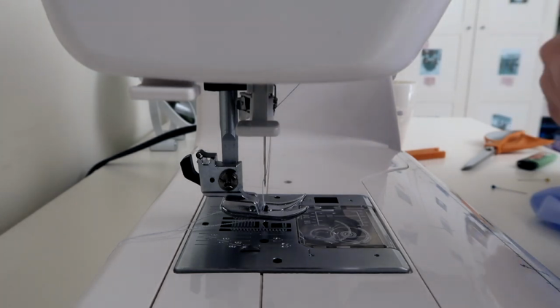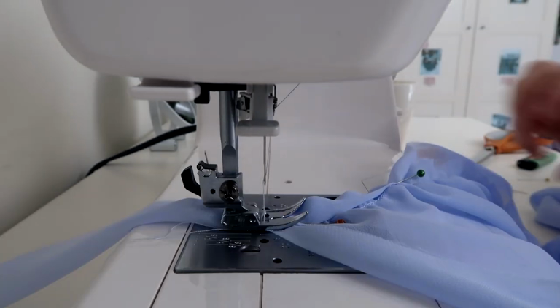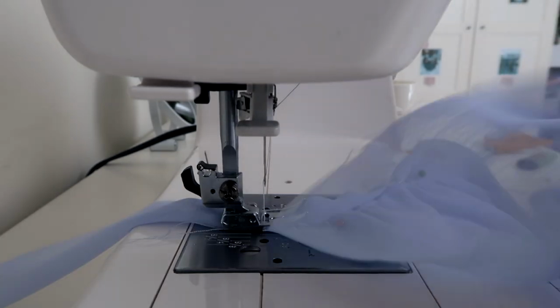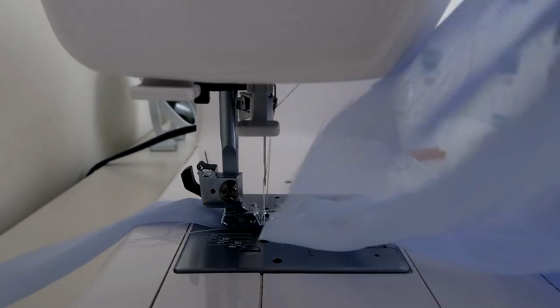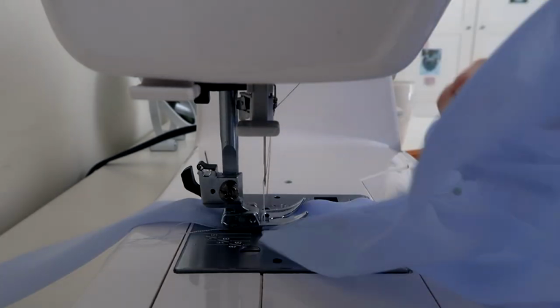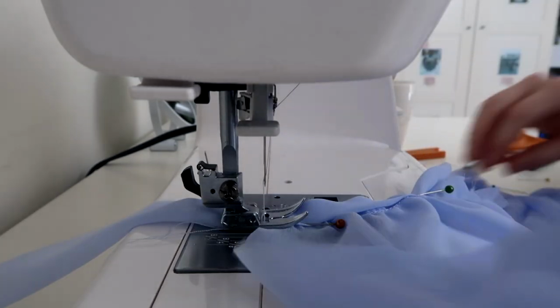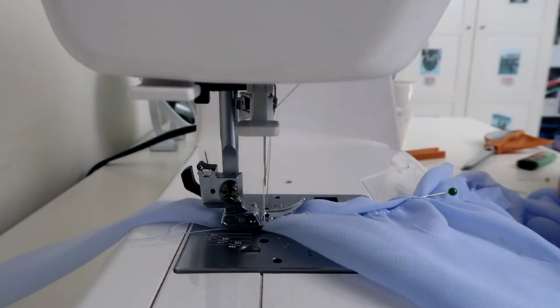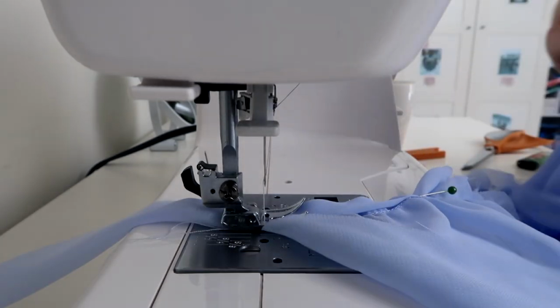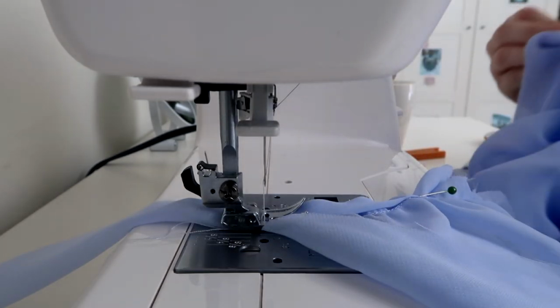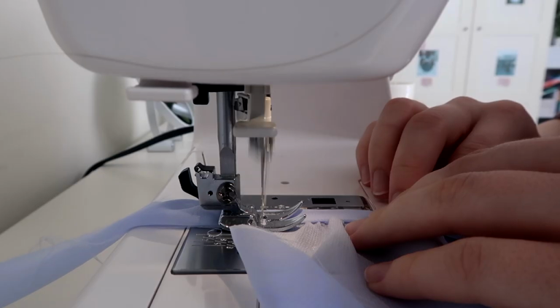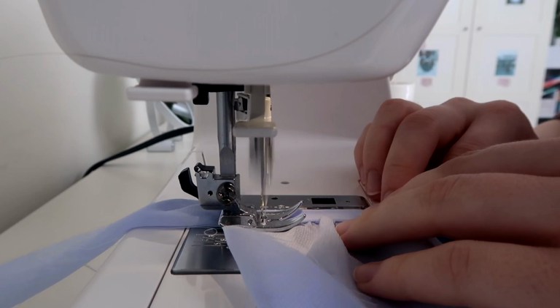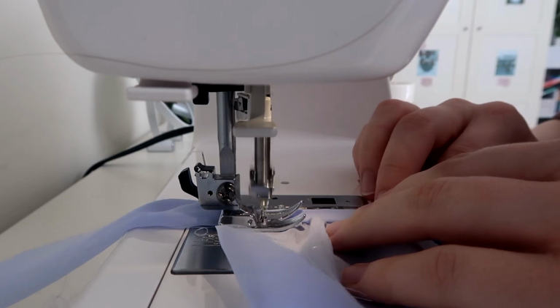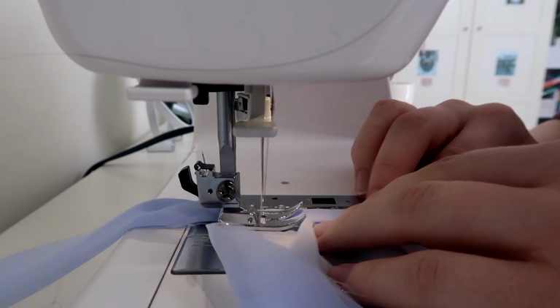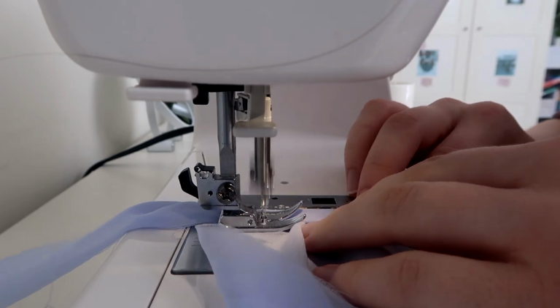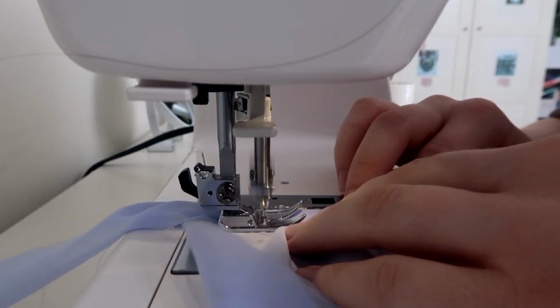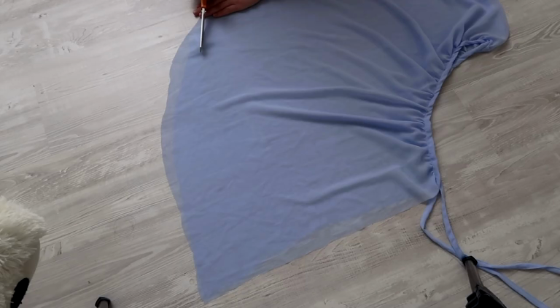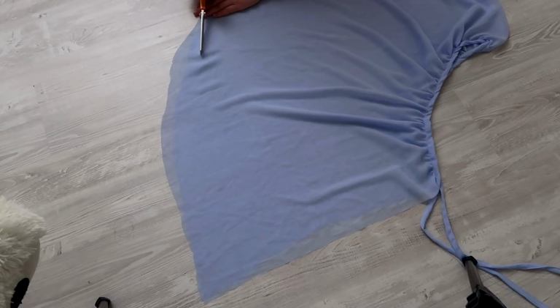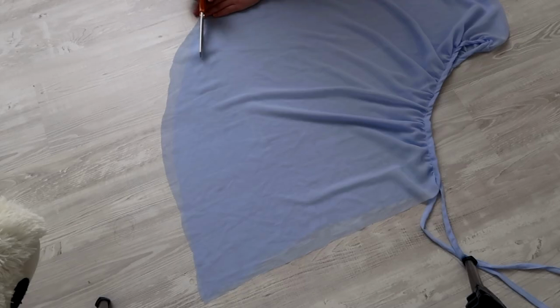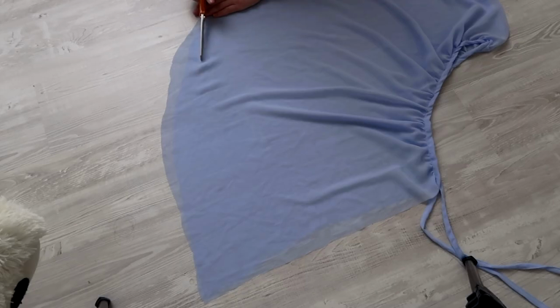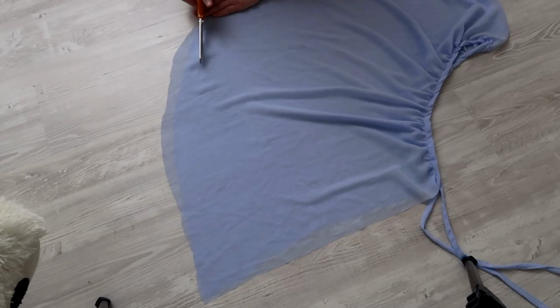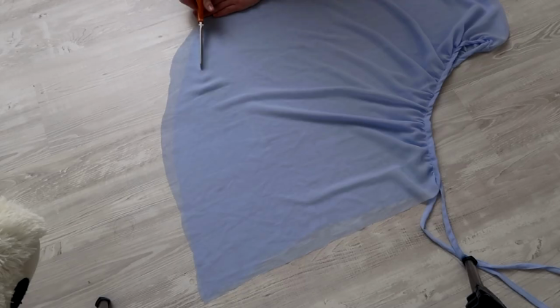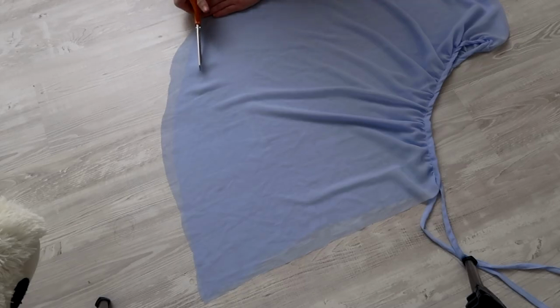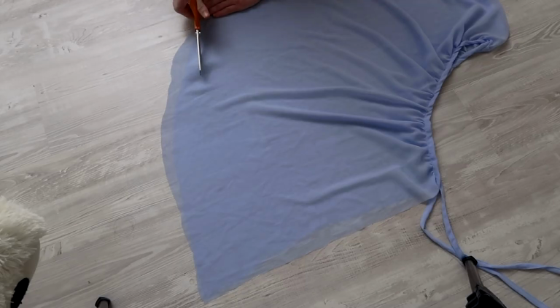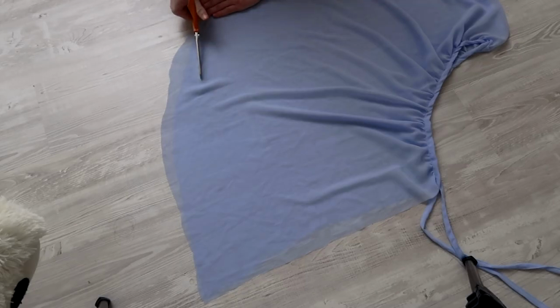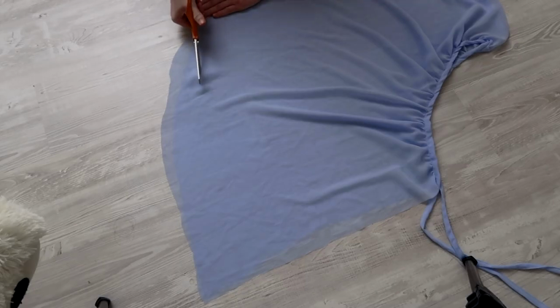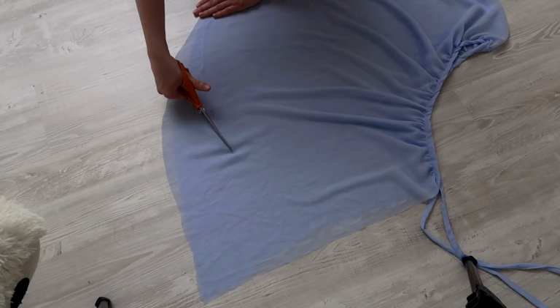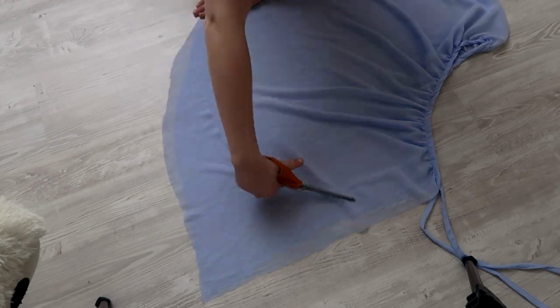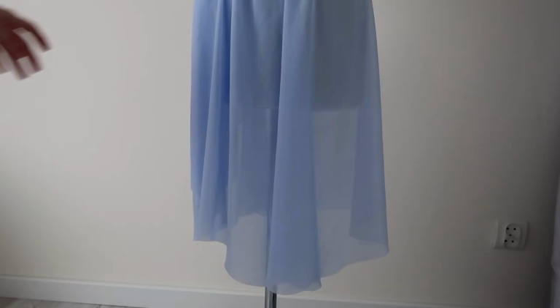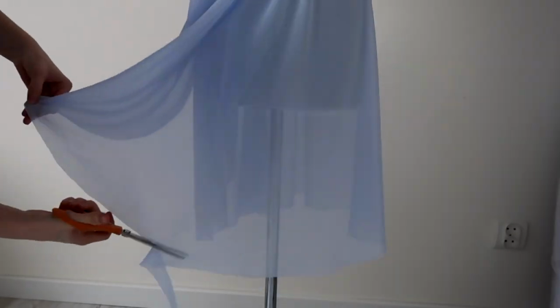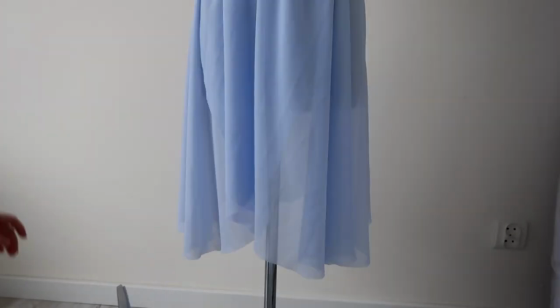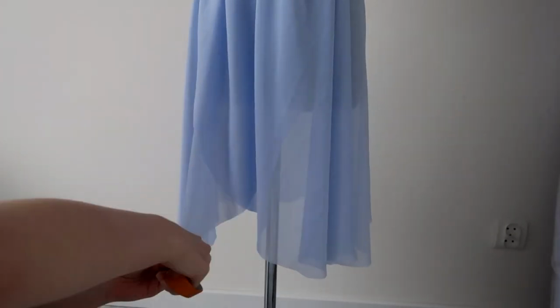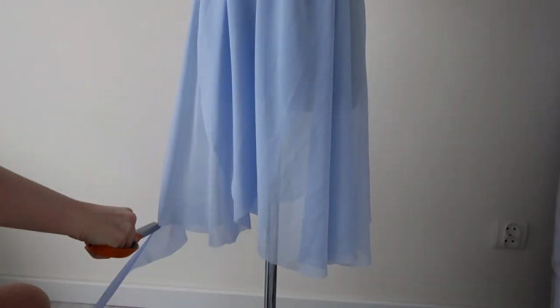Right now I'm sewing the band to the gathered top and folding it over, encasing the edges inside the band. Top stitch on the right side and the sewing is done.